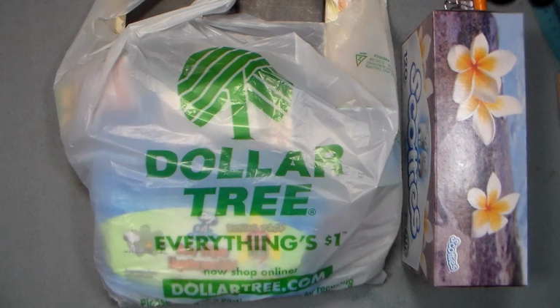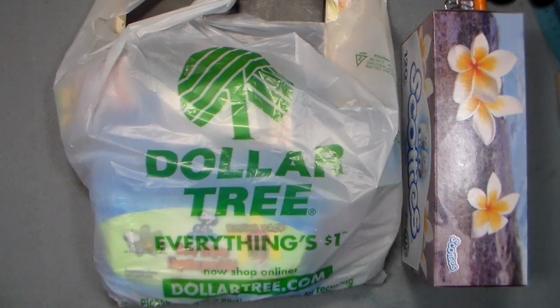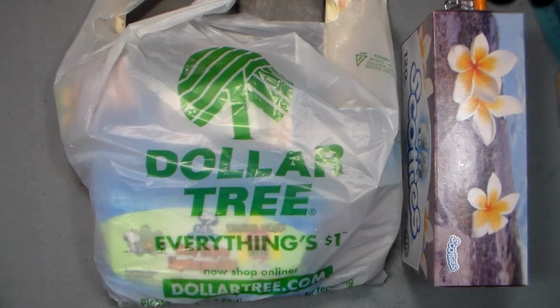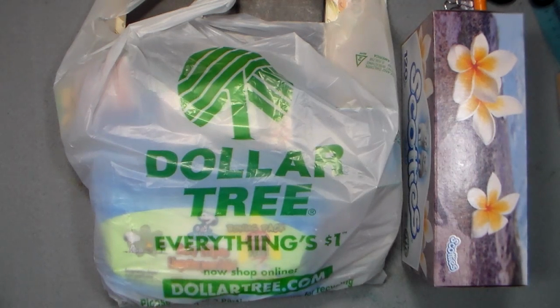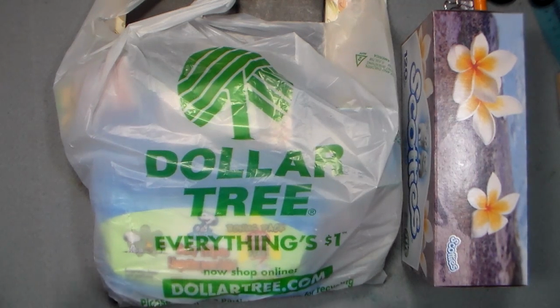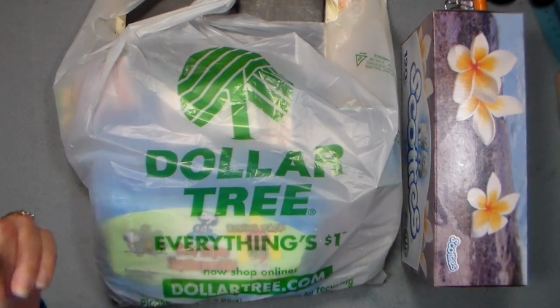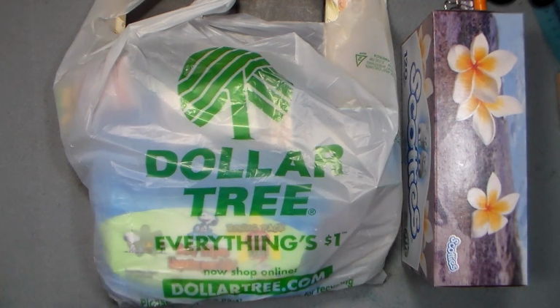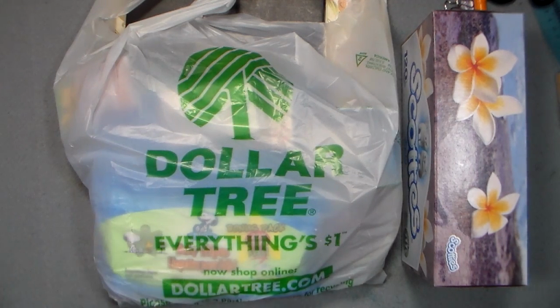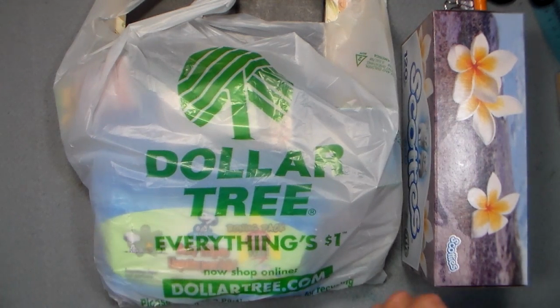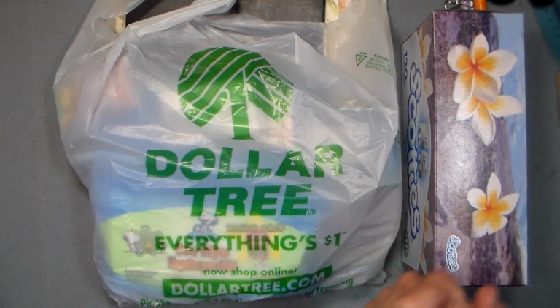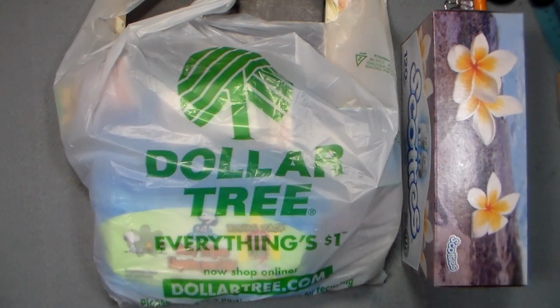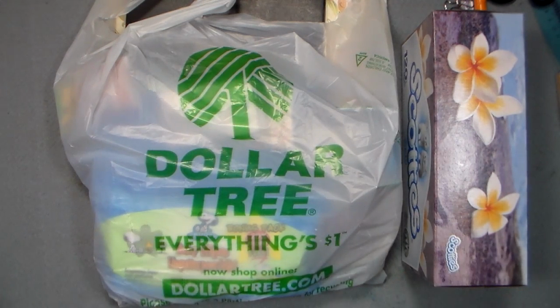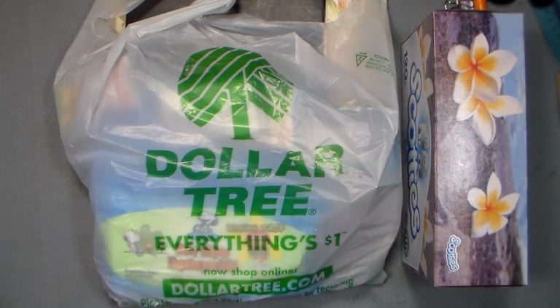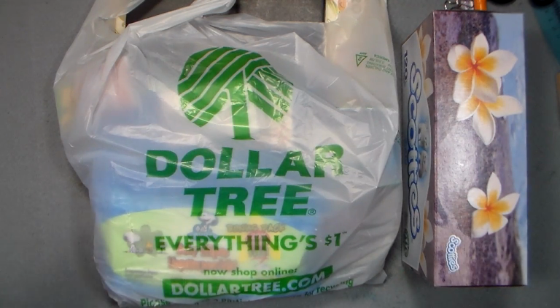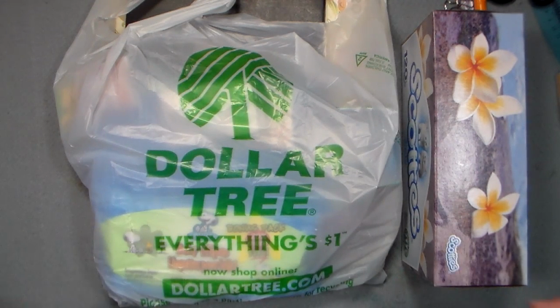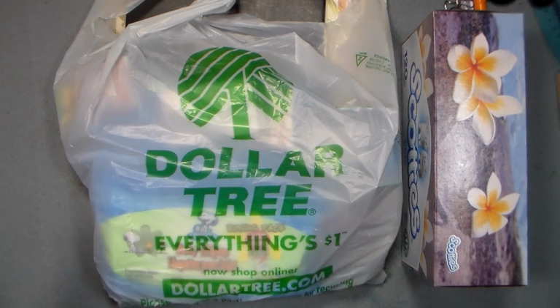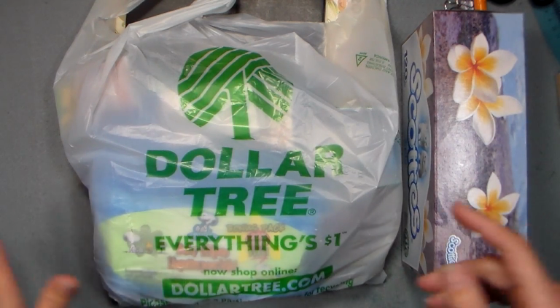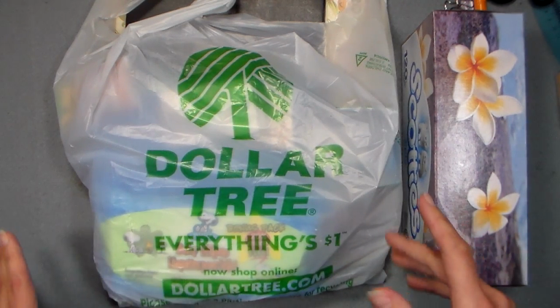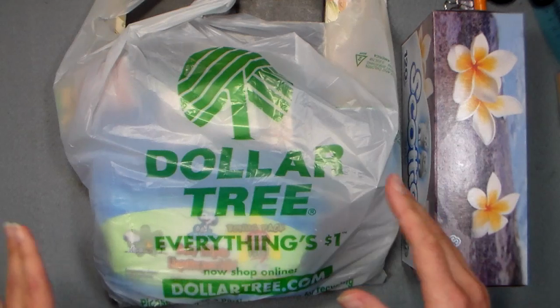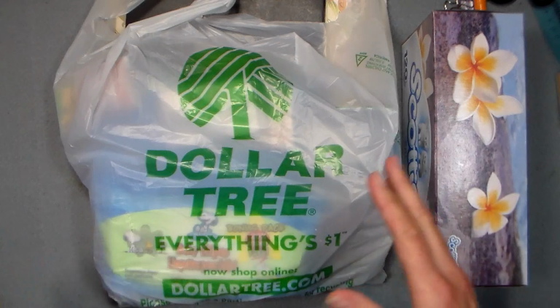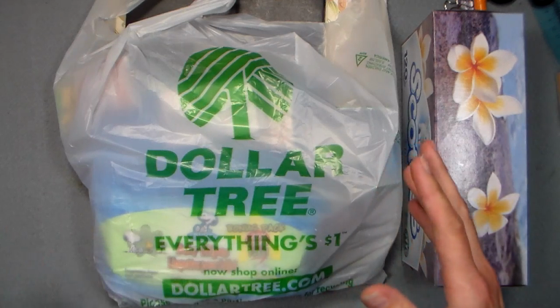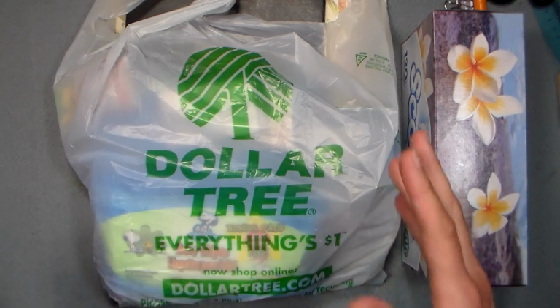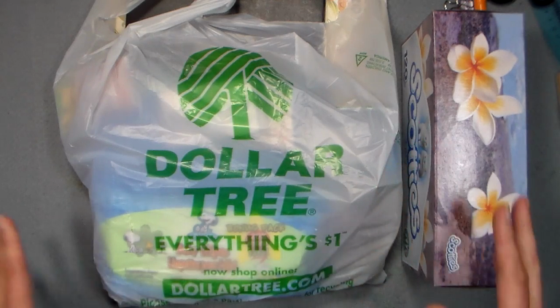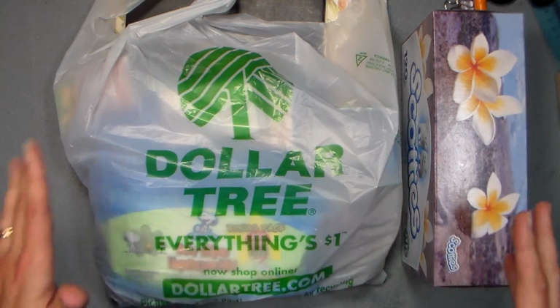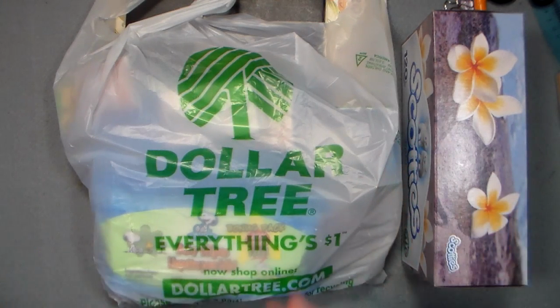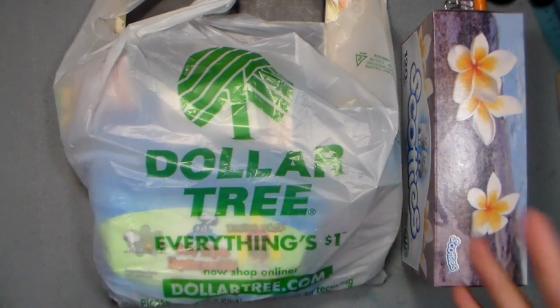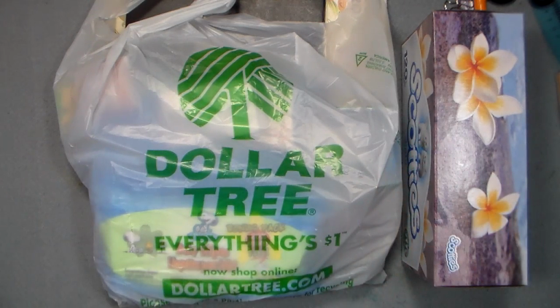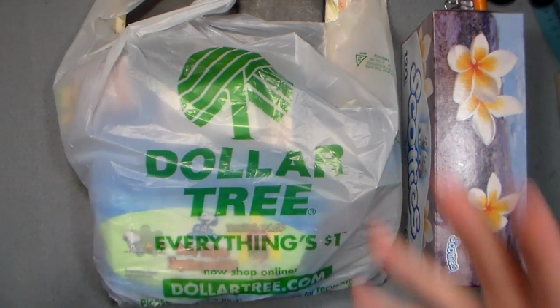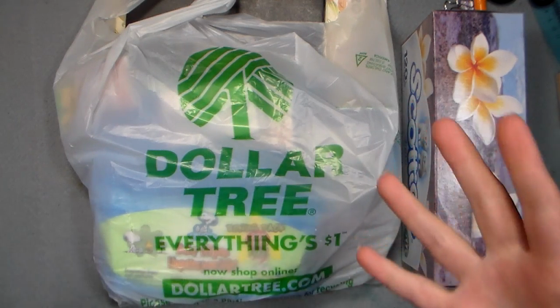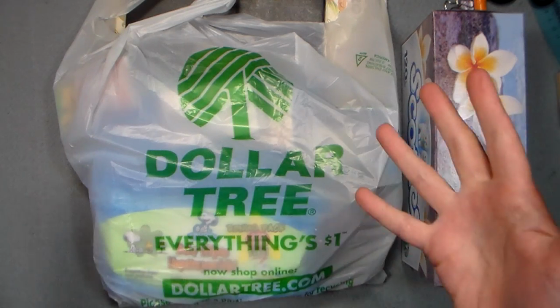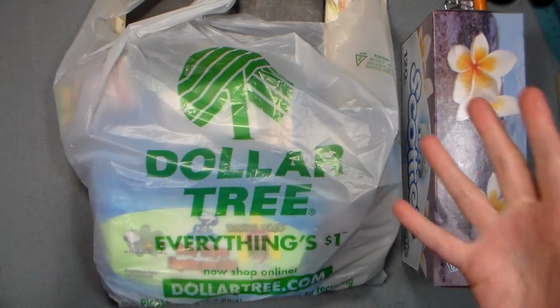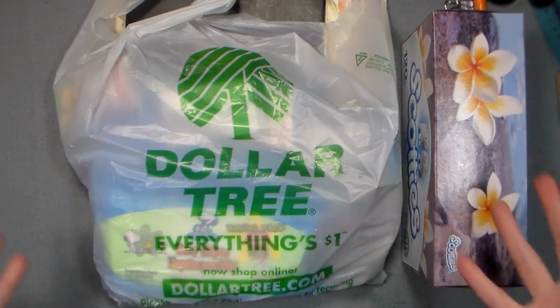Hello friends, Lindsay here, The Frugal Crafter. I actually did some real work today off-camera, and I didn't get a proper video done.